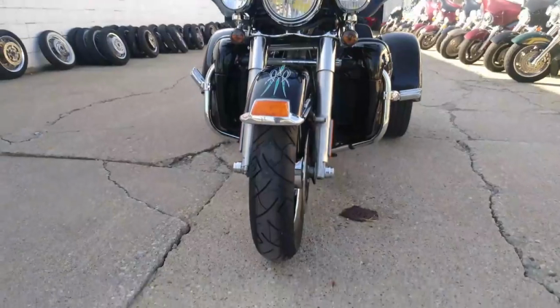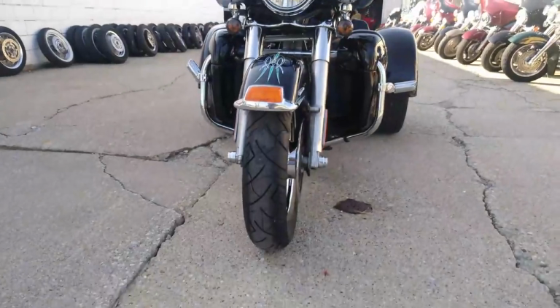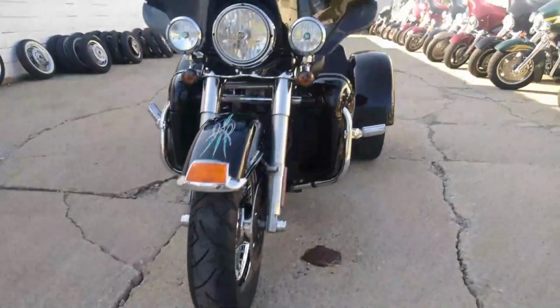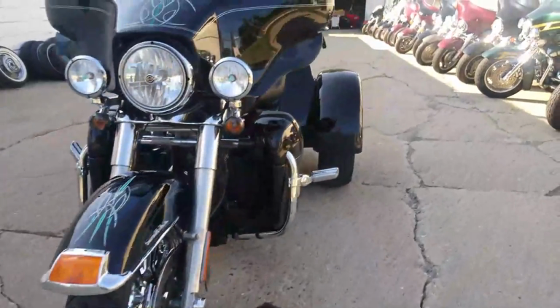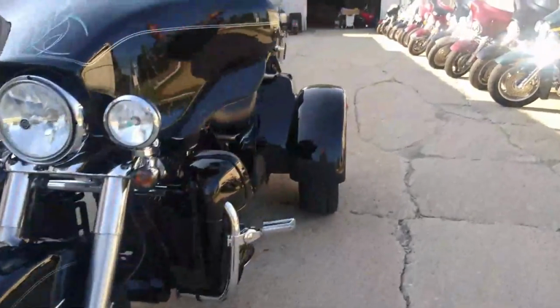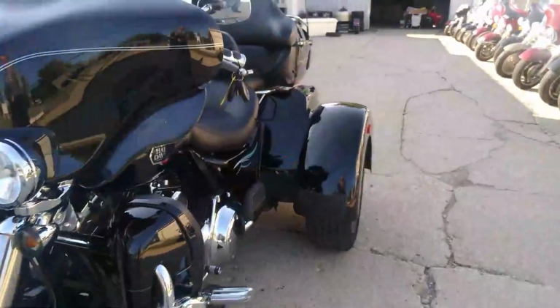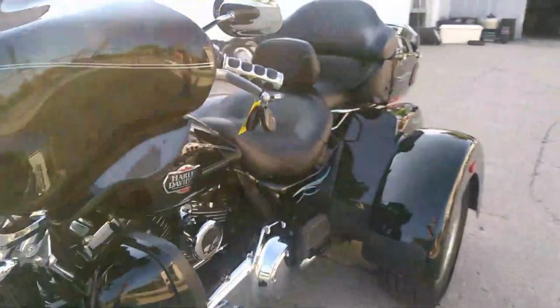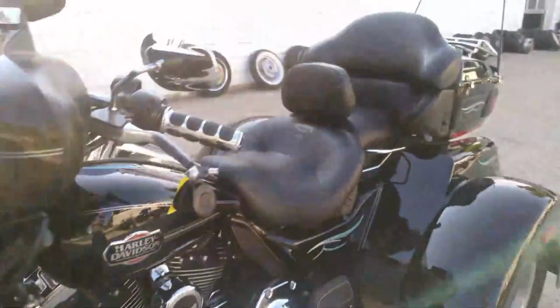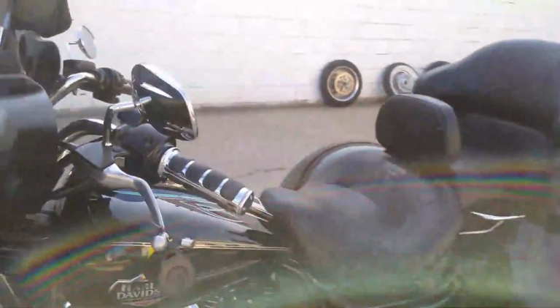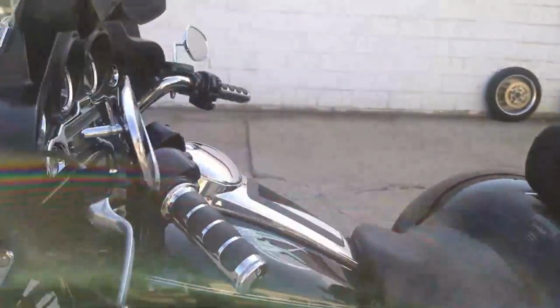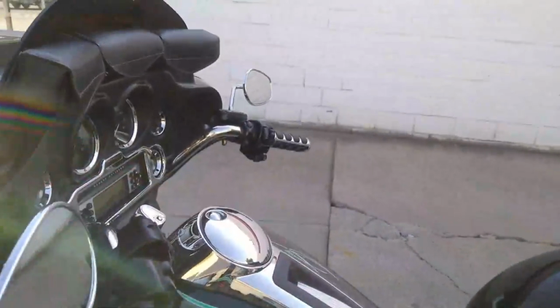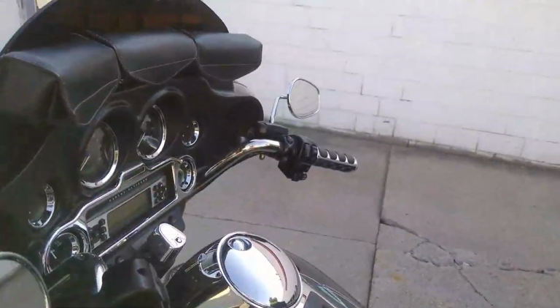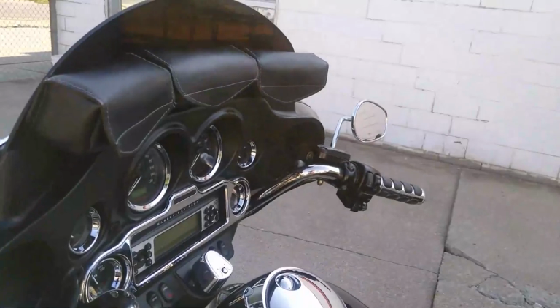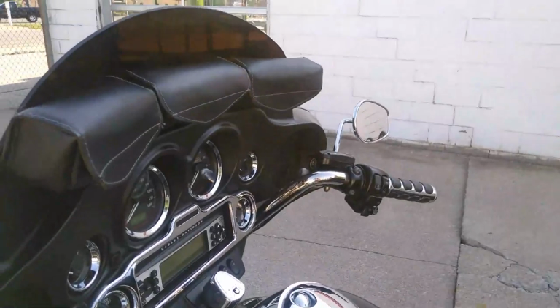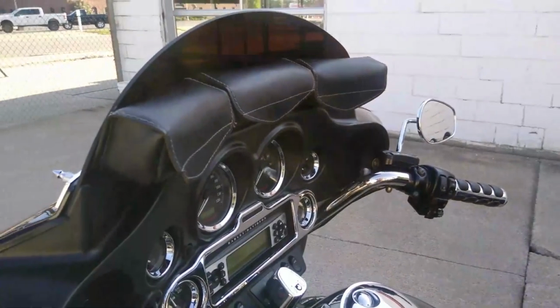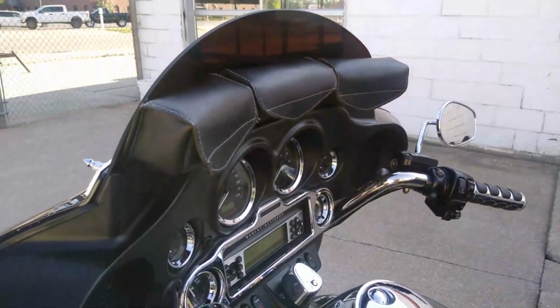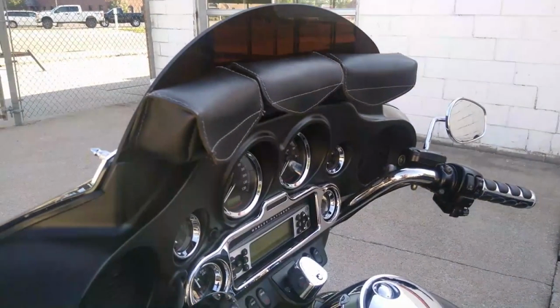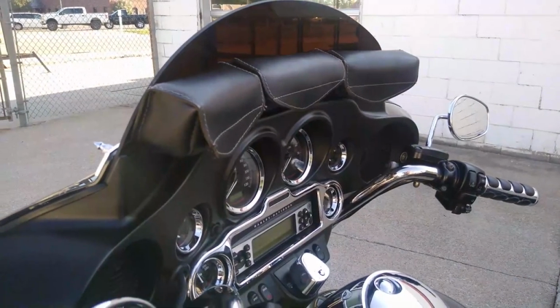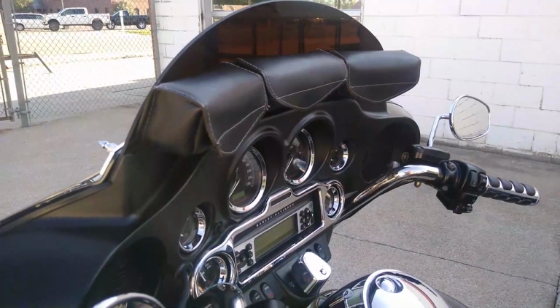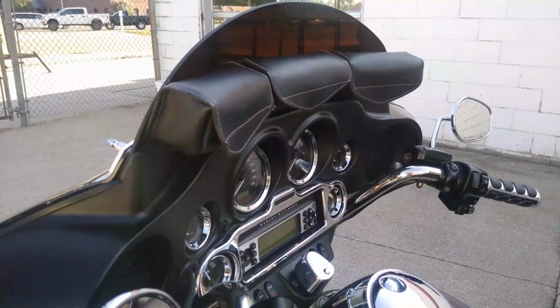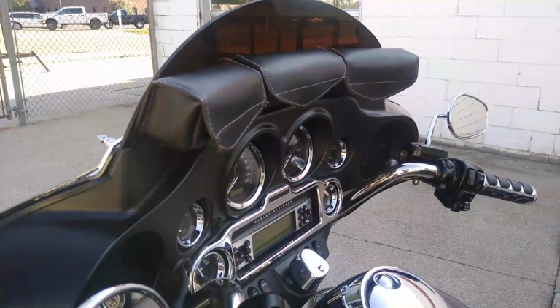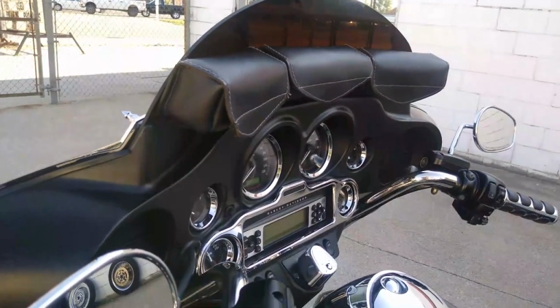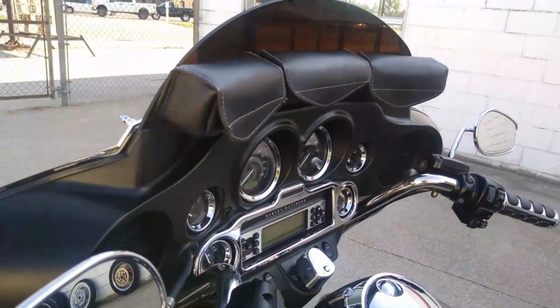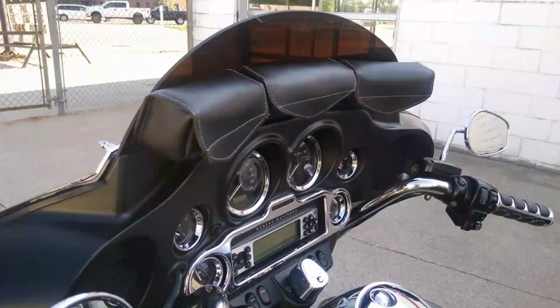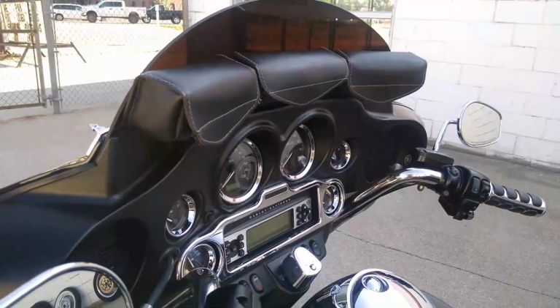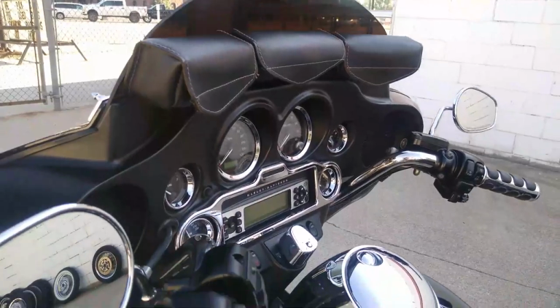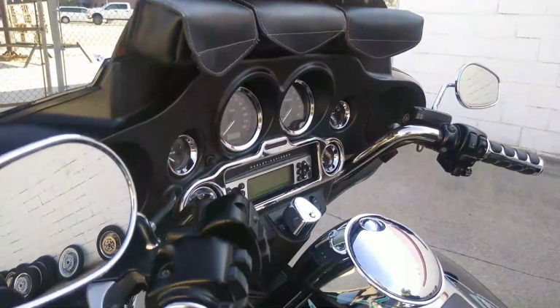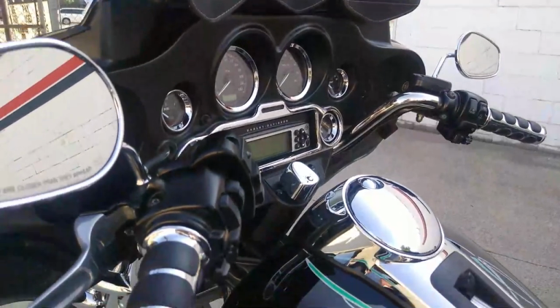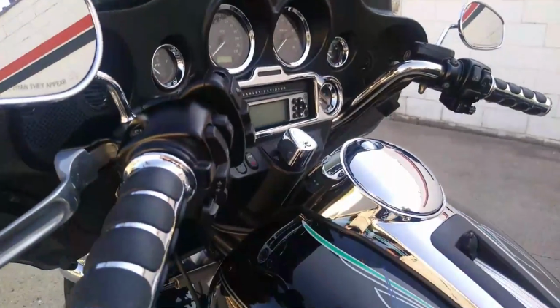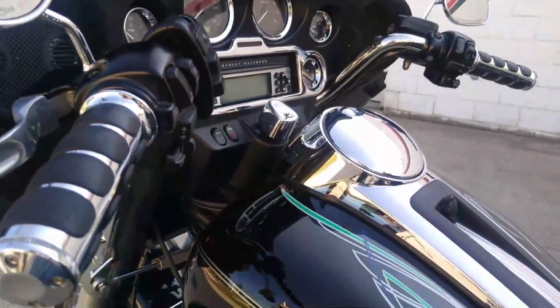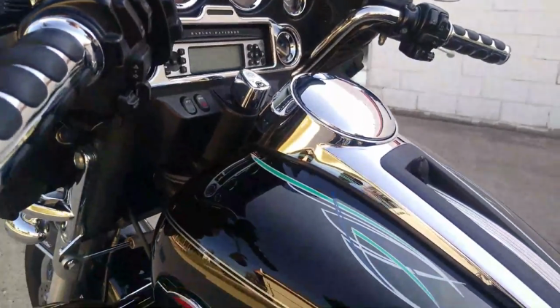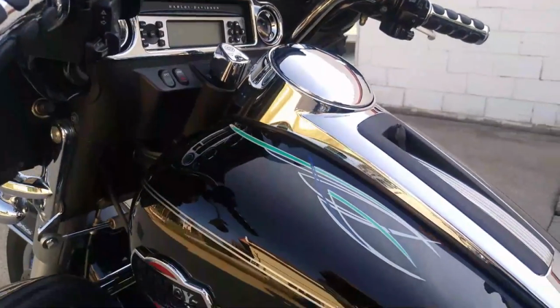Bring your magnifying glass to check this one out — it's nice. Just serviced at the dealership, all fluids changed, and it's ready for the open road. Buy with confidence.